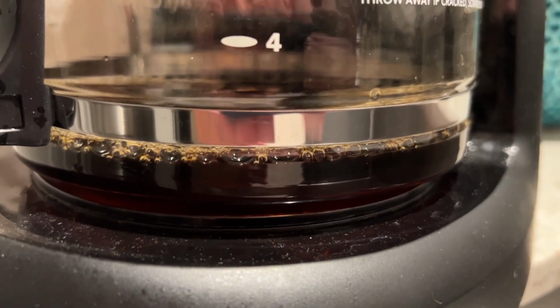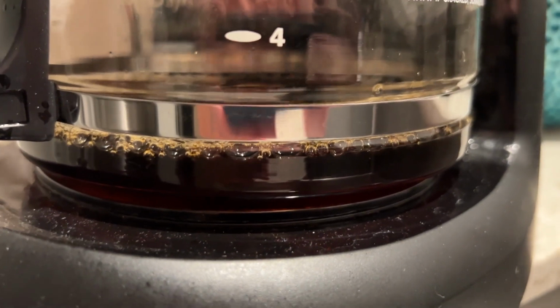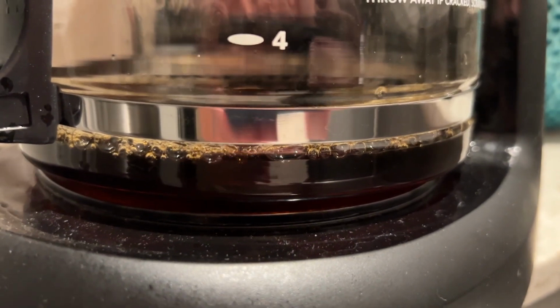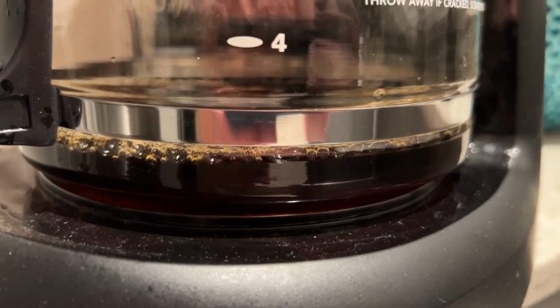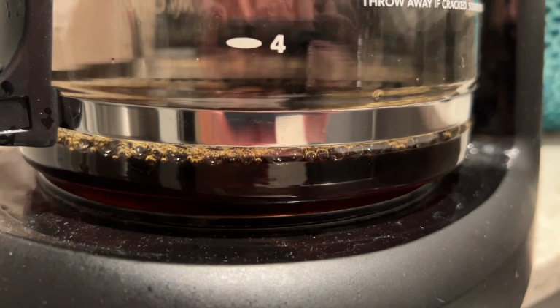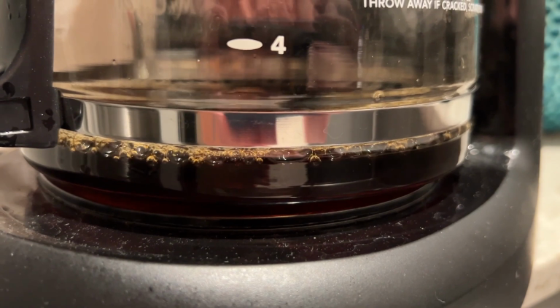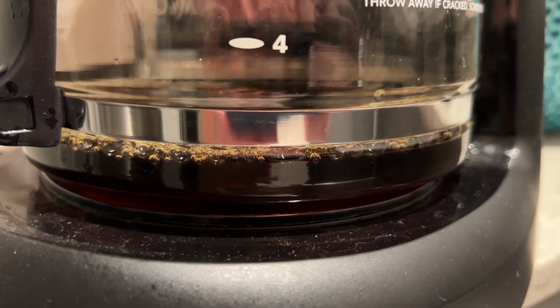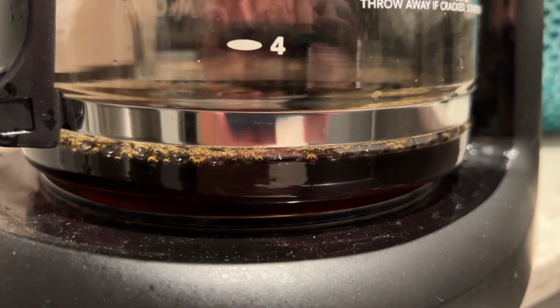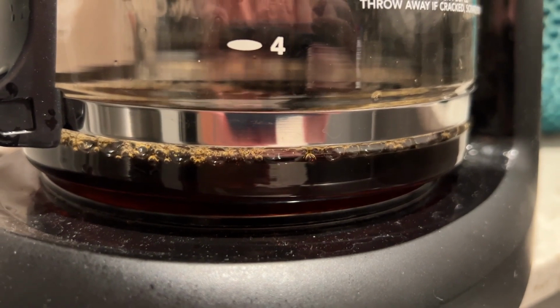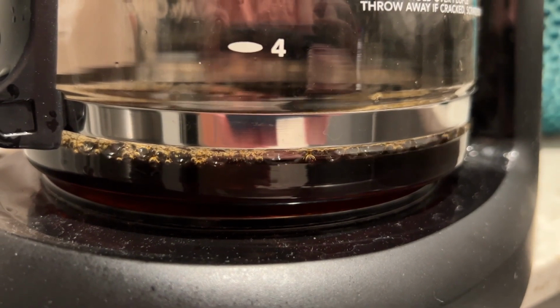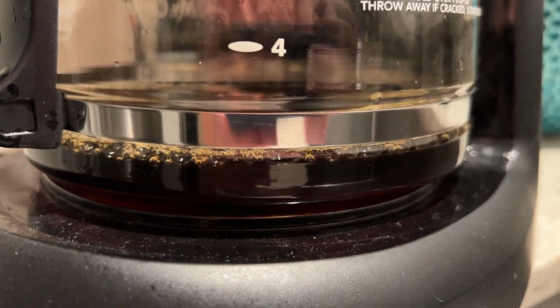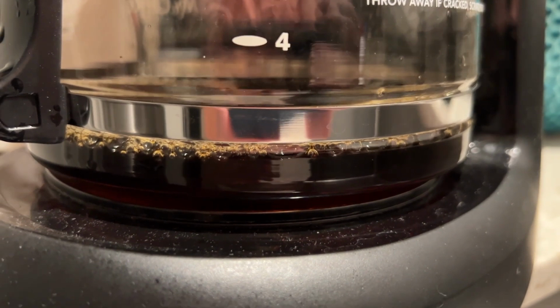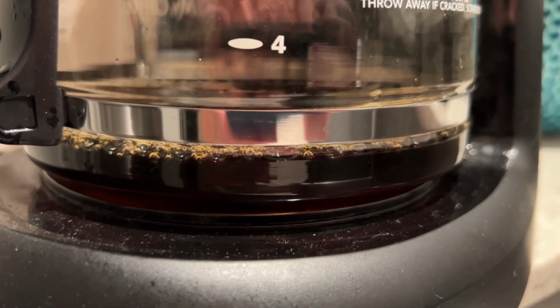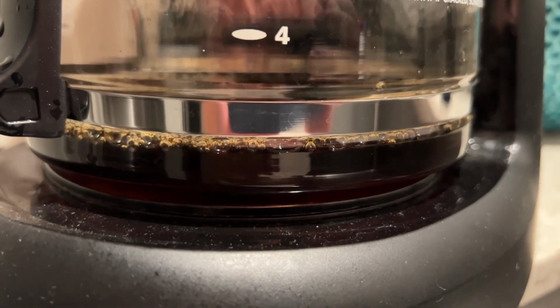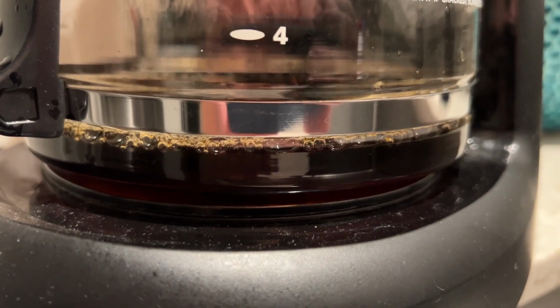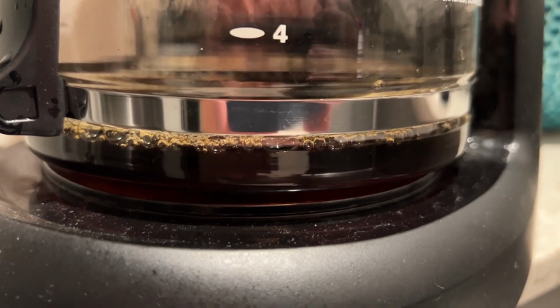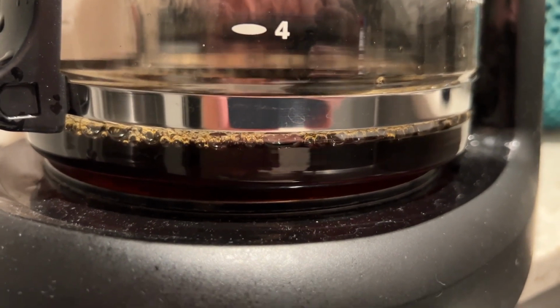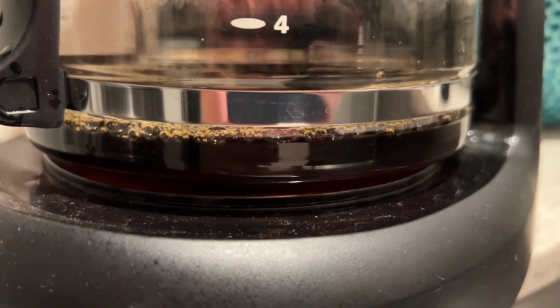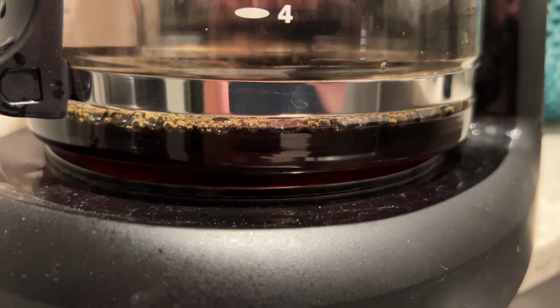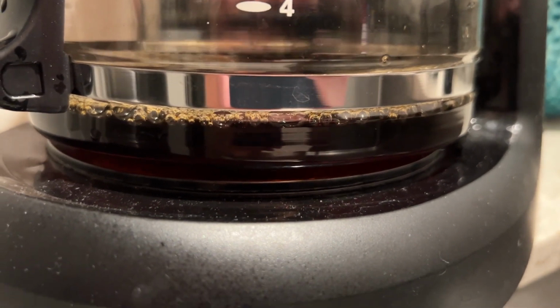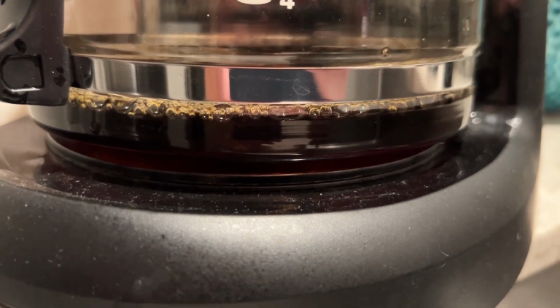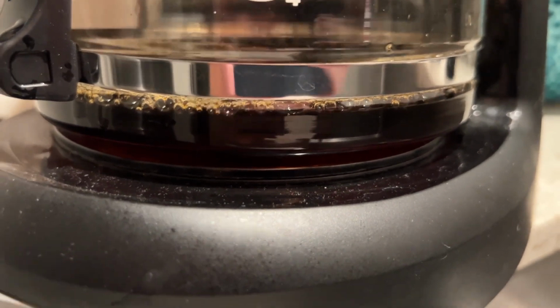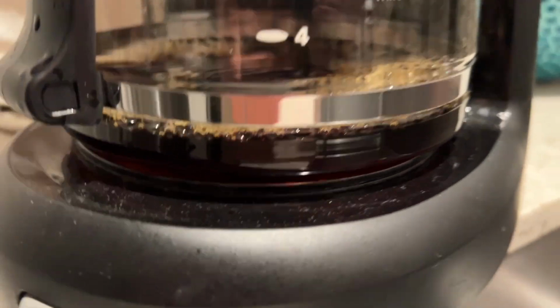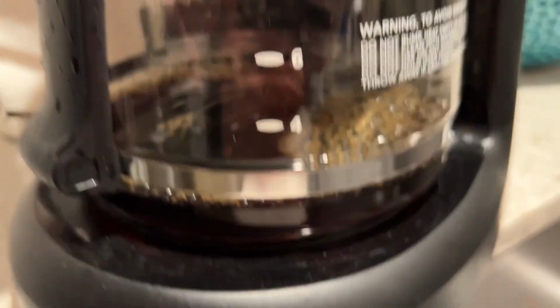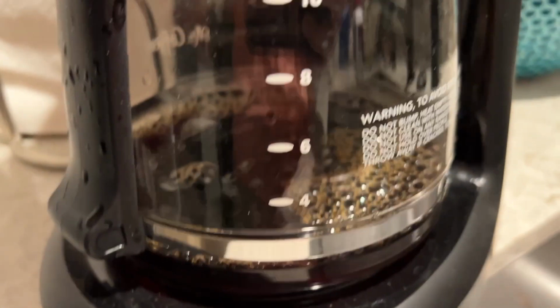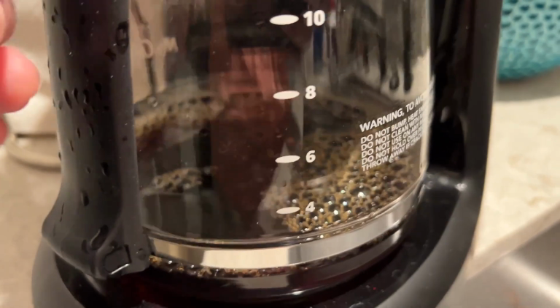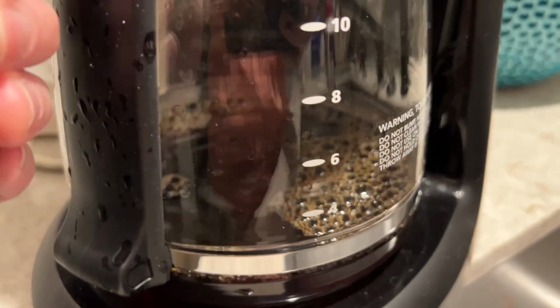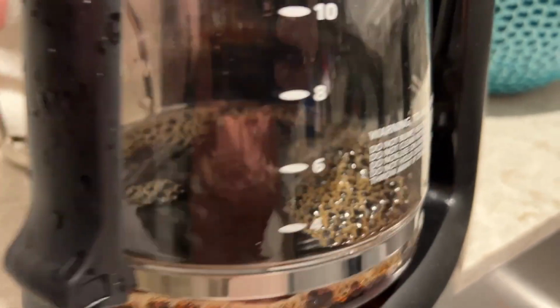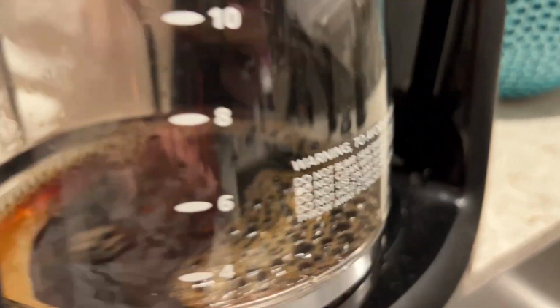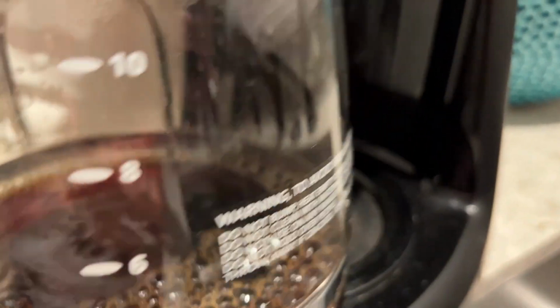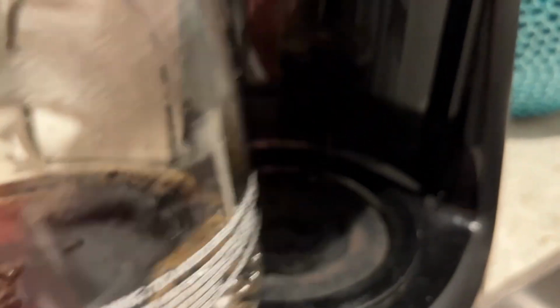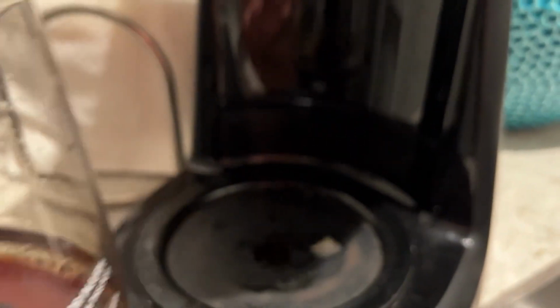The only really advanced feature on this is it does have a pause and serve function, so you can take the carafe out and pour a bit as it's brewing and put it back in.